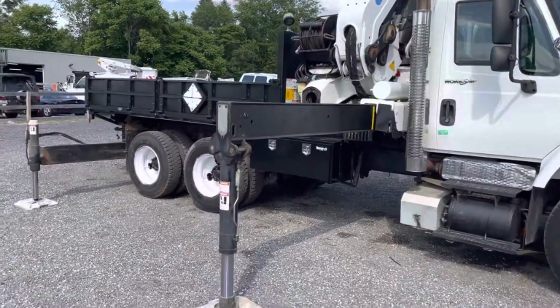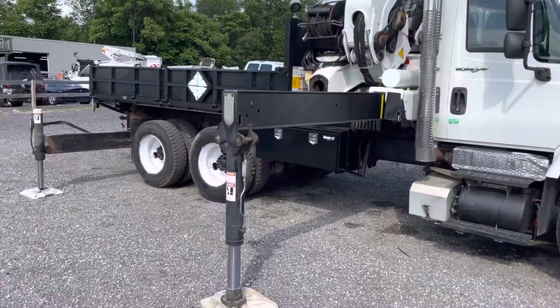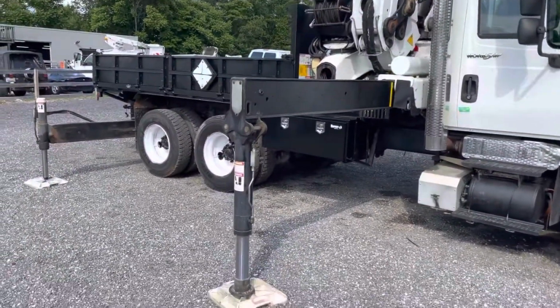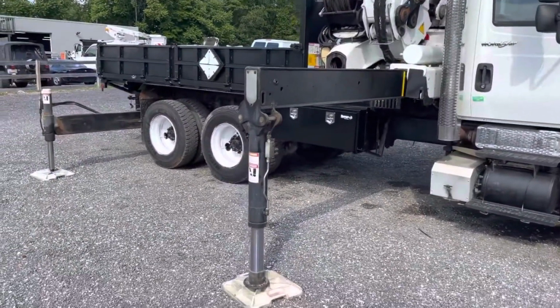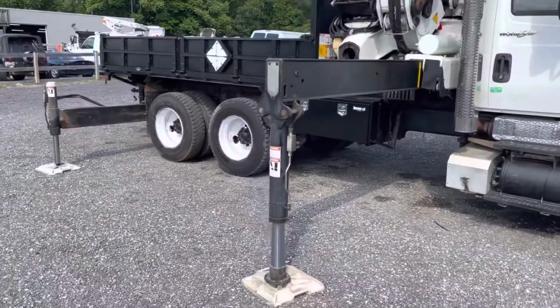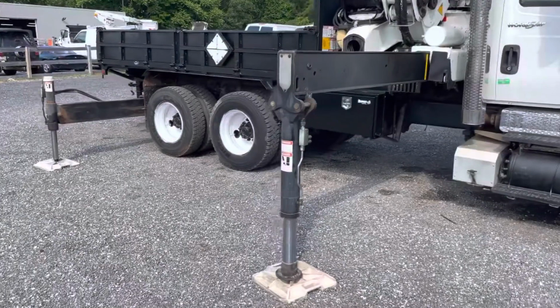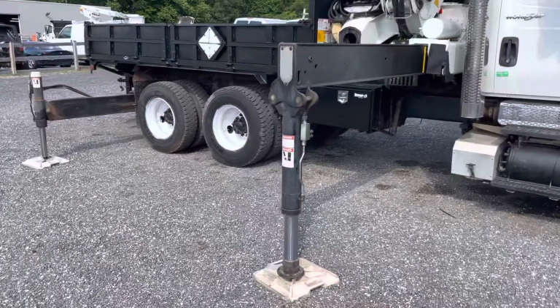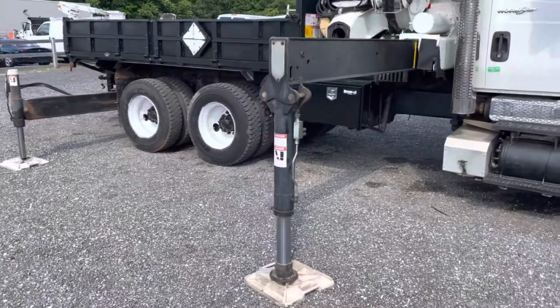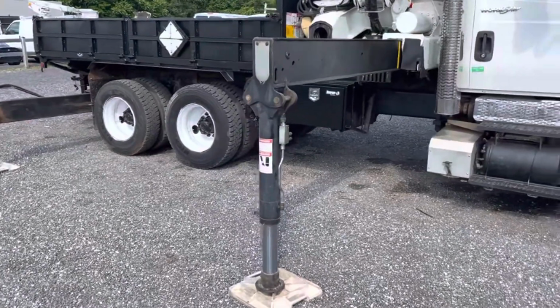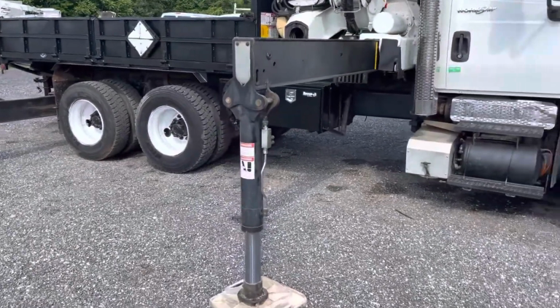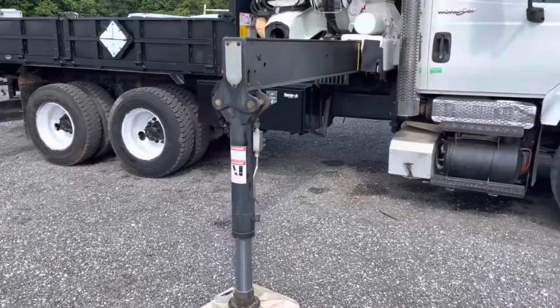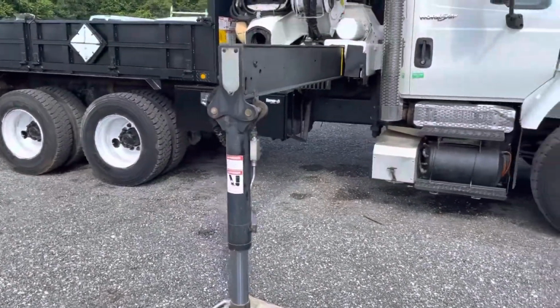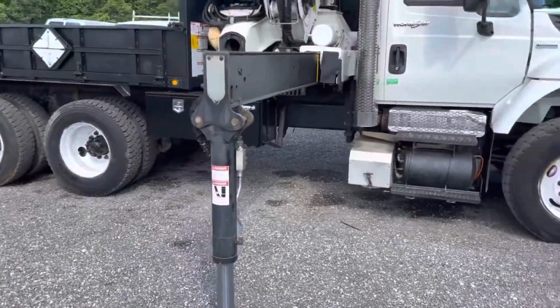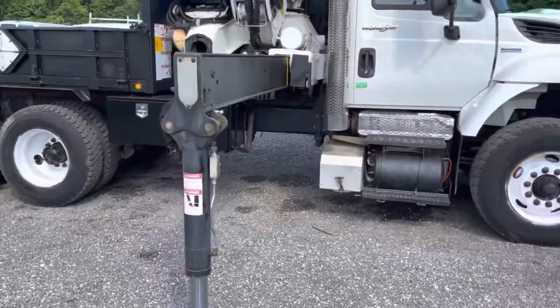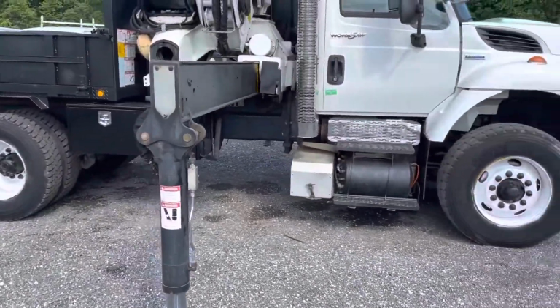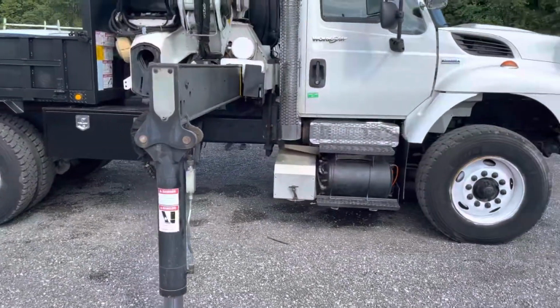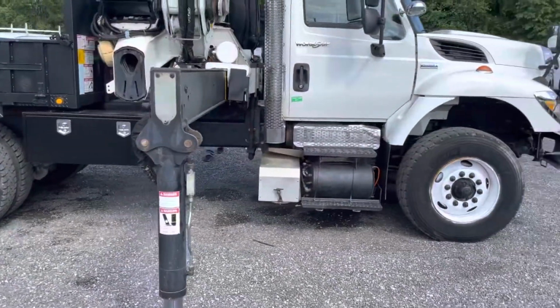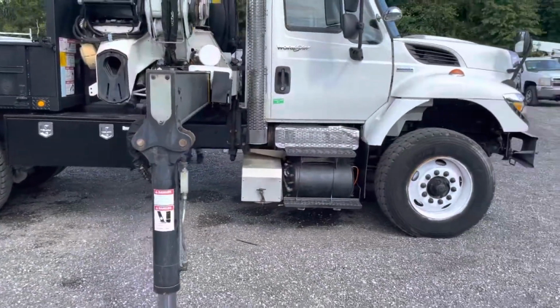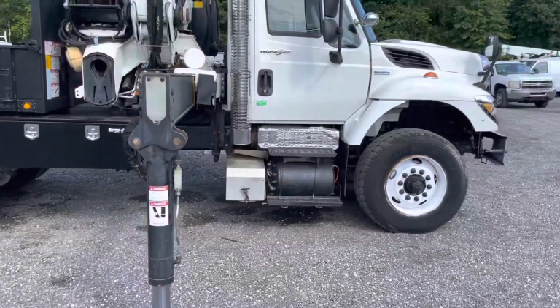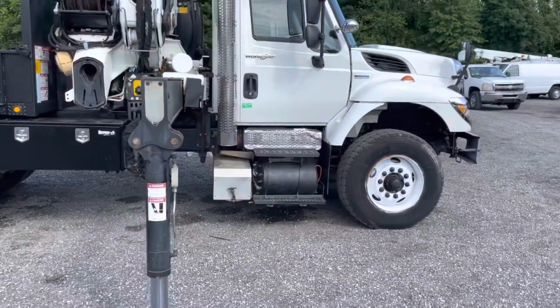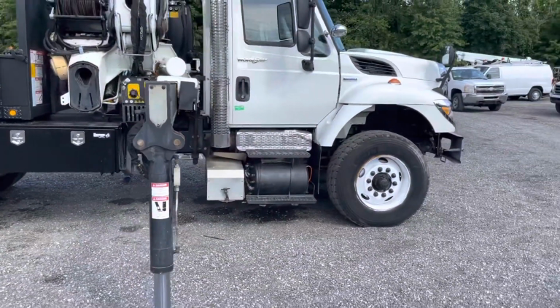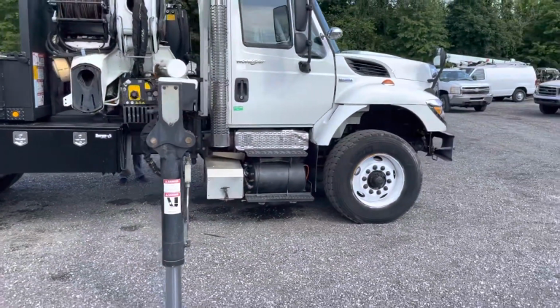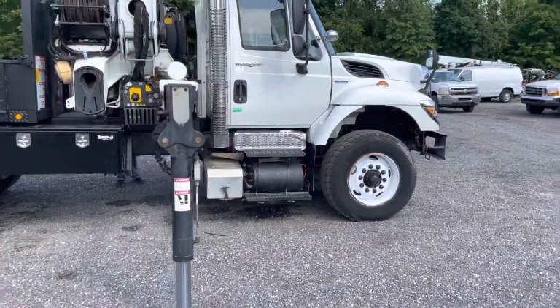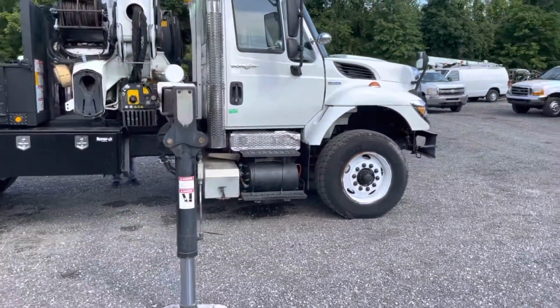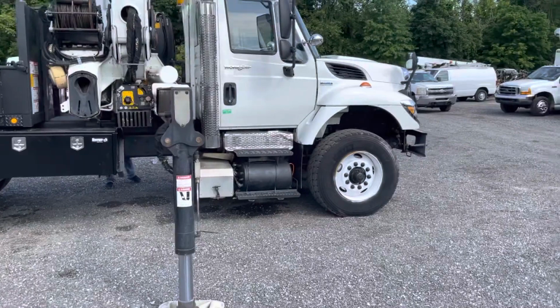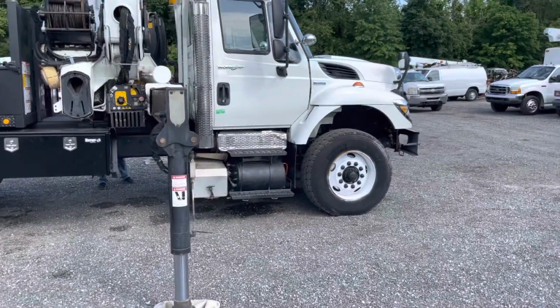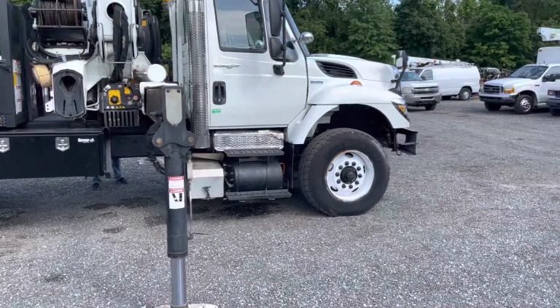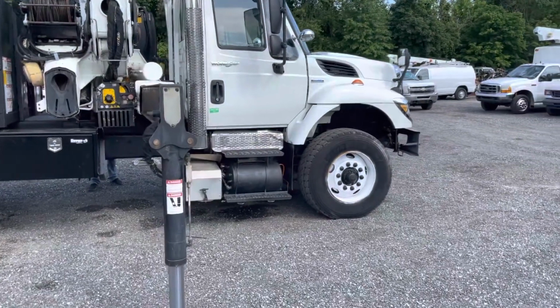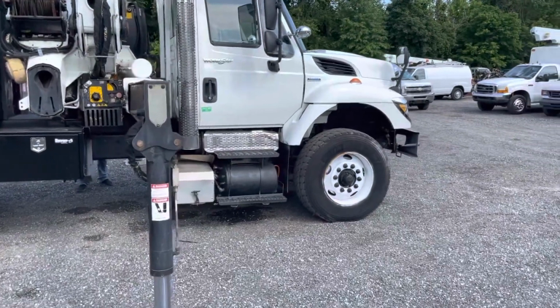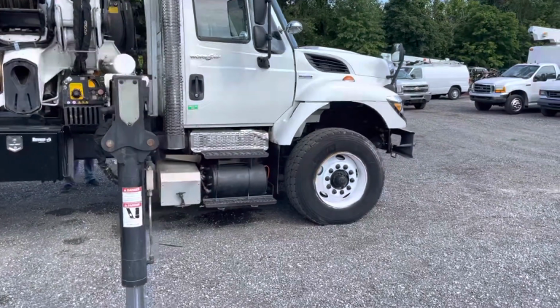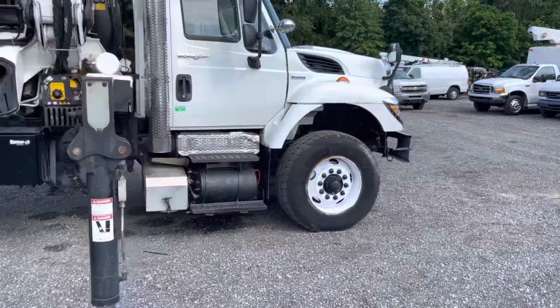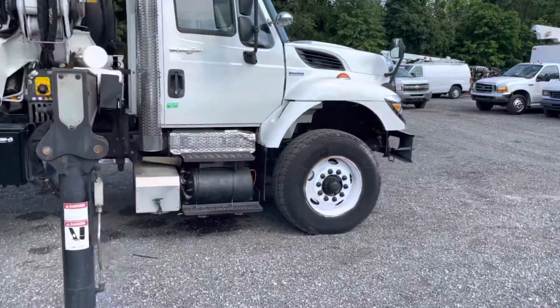Hydraulic outriggers on all four corners of the back, it's fully hydraulic. The cab is in good shape, we'll take a look at that now.